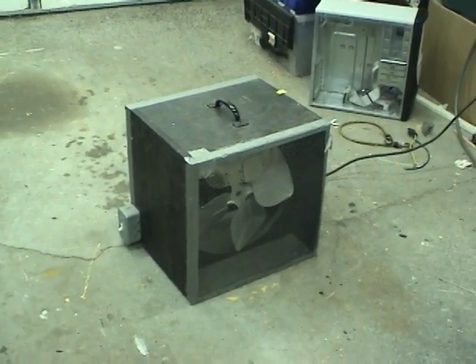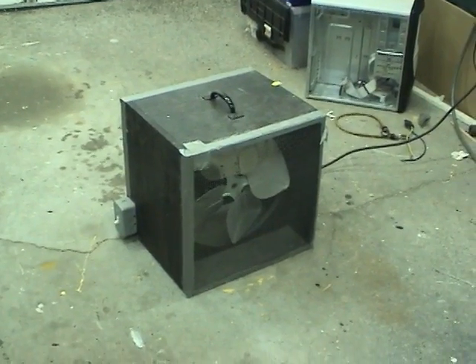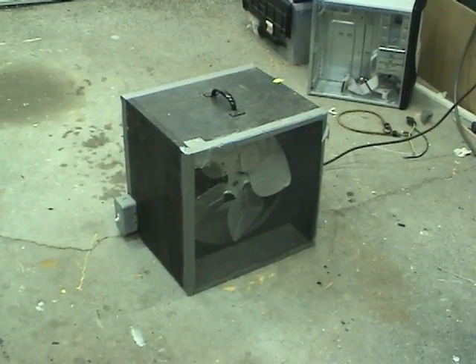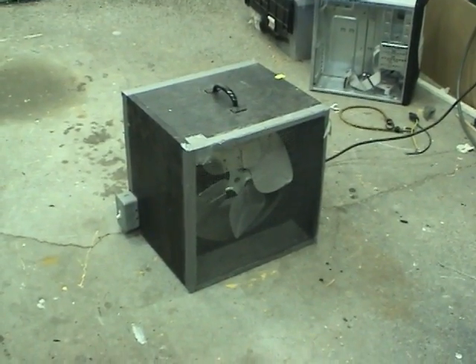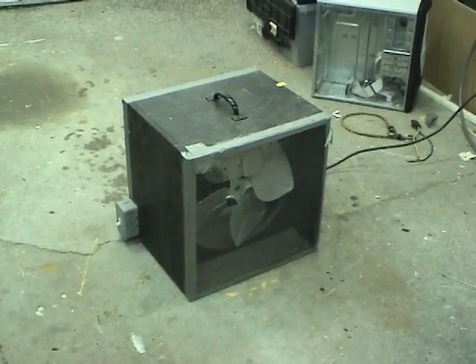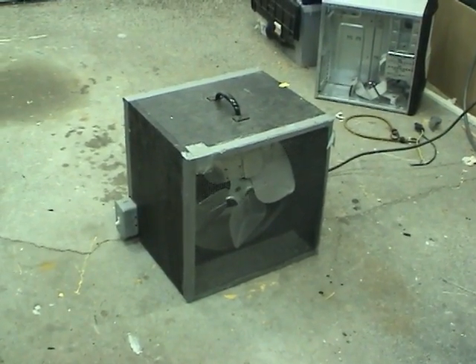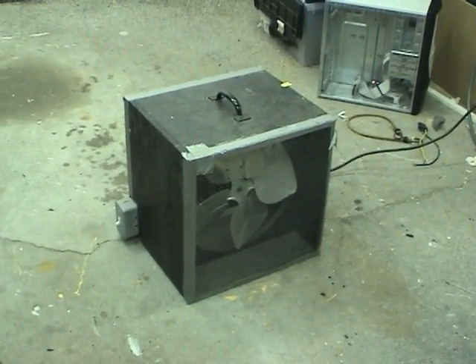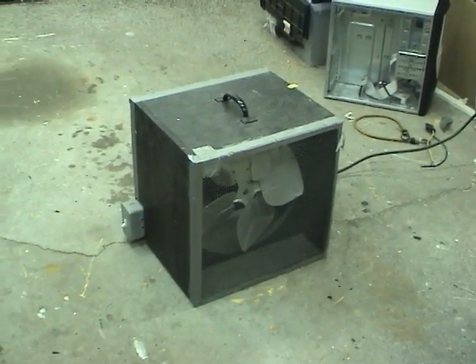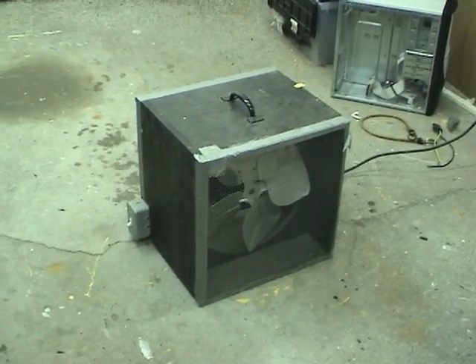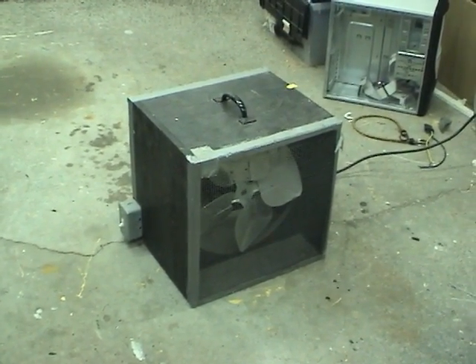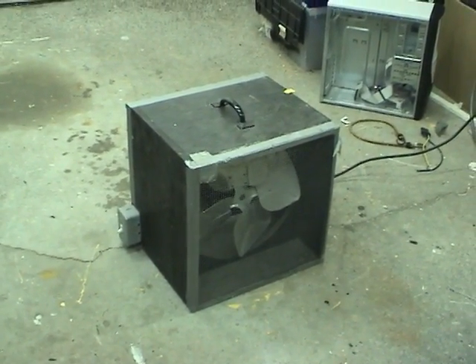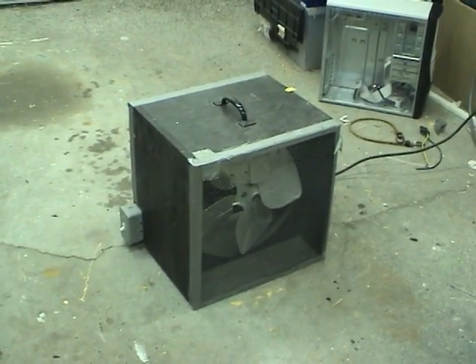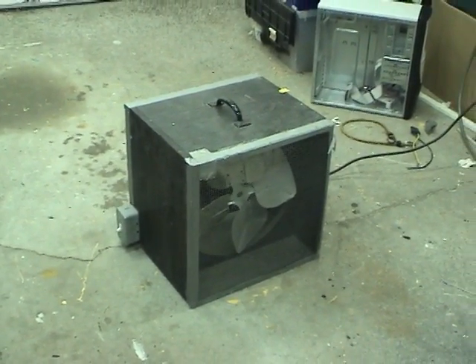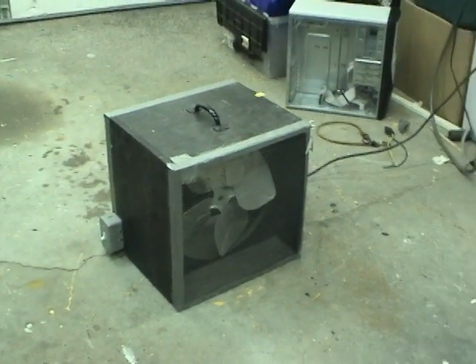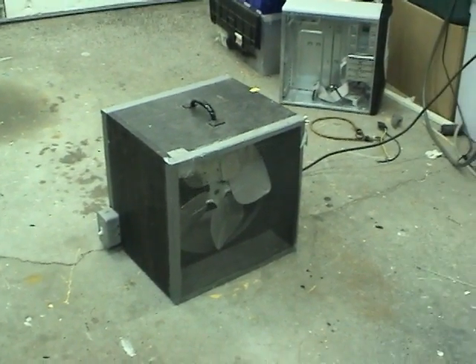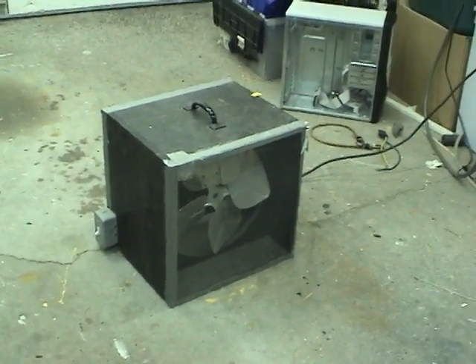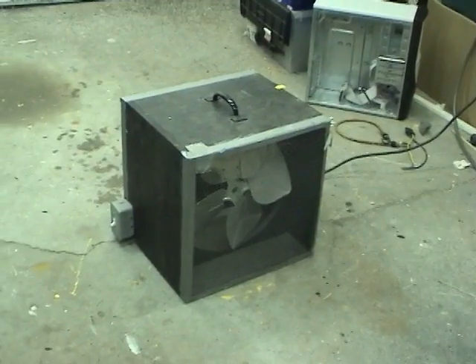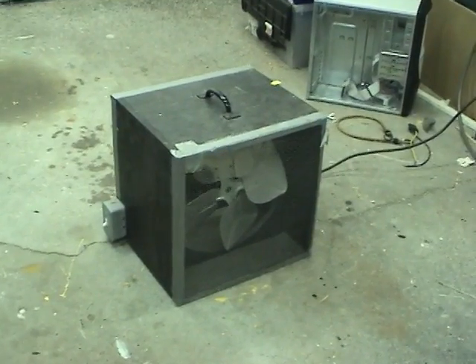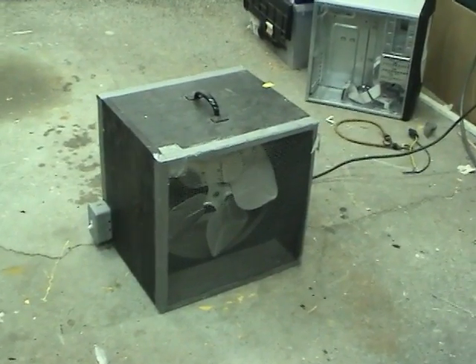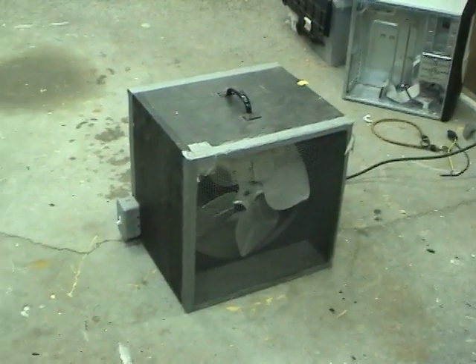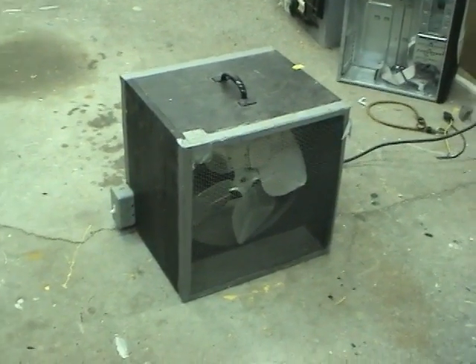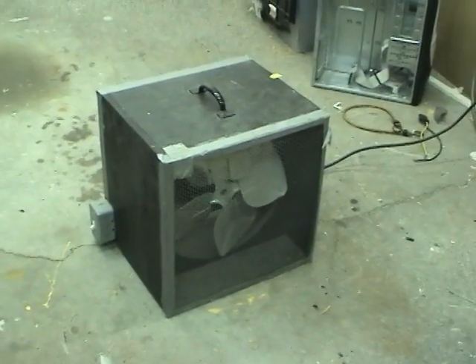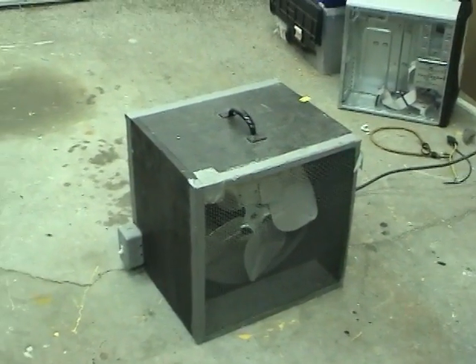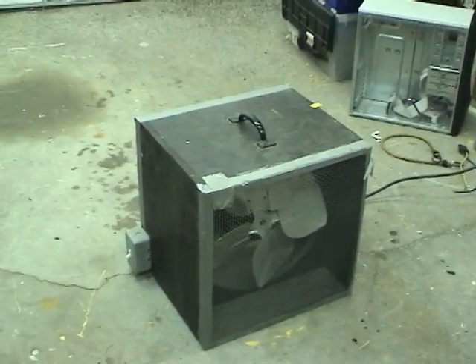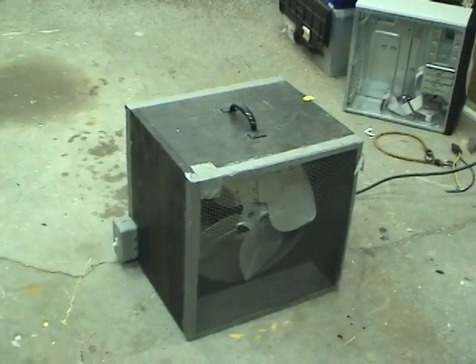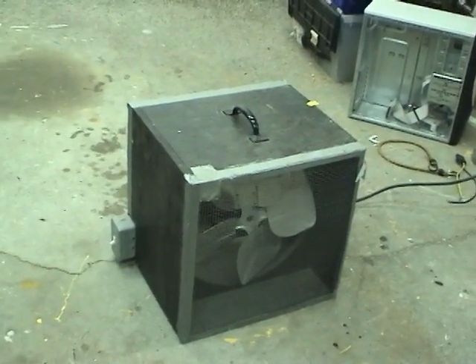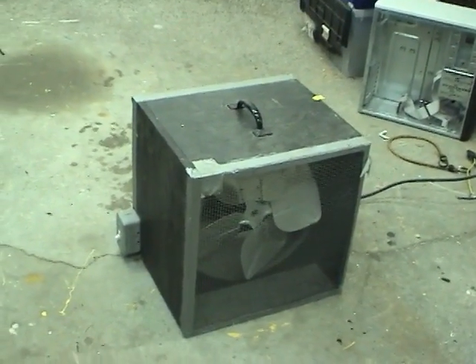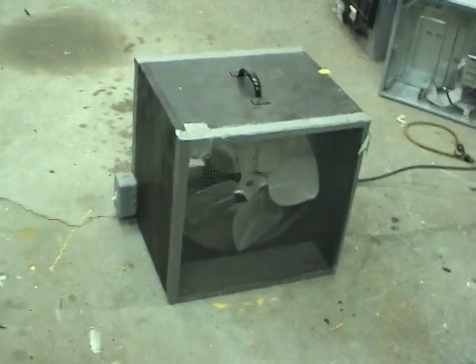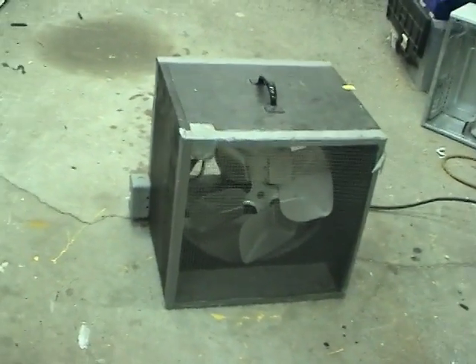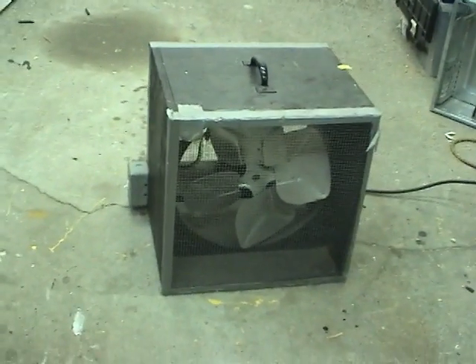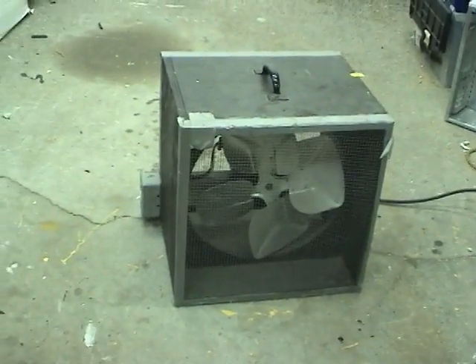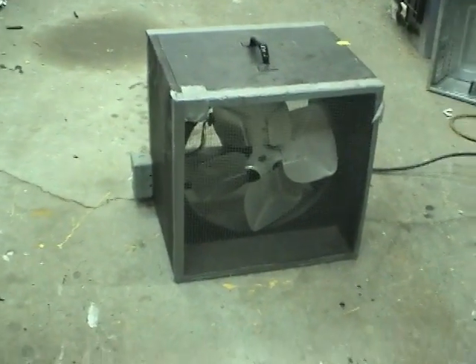Hi guys. YouTube user 67TR876 wanted to see this box fan that I made a while ago. He's making one quite similar to this.